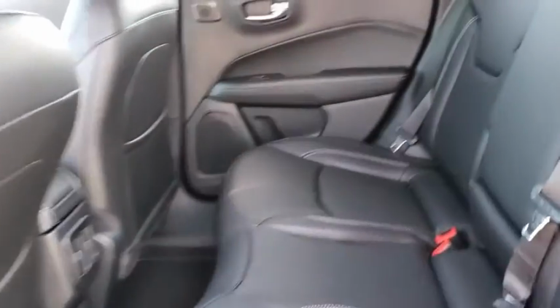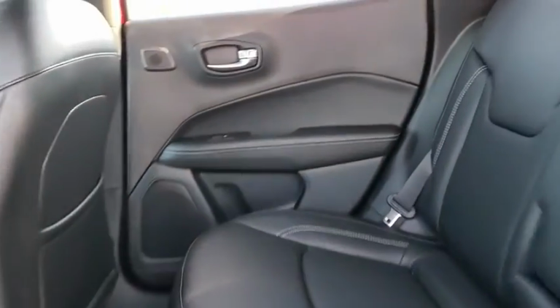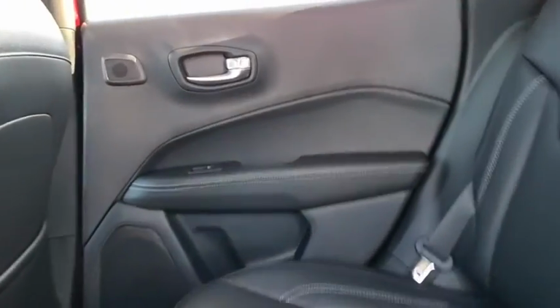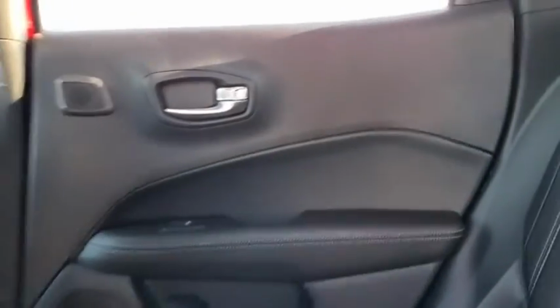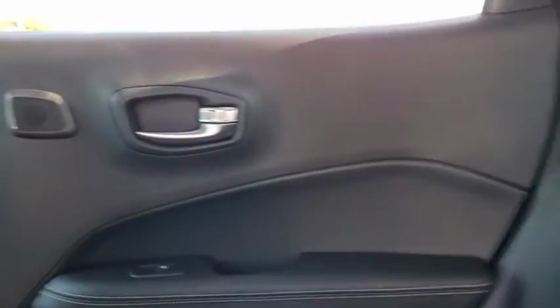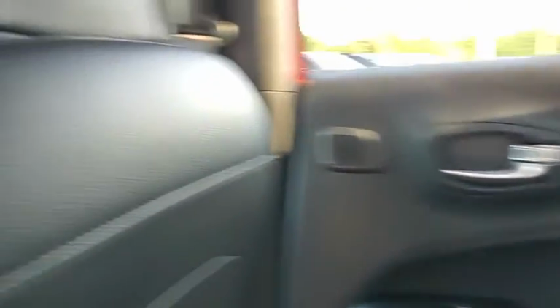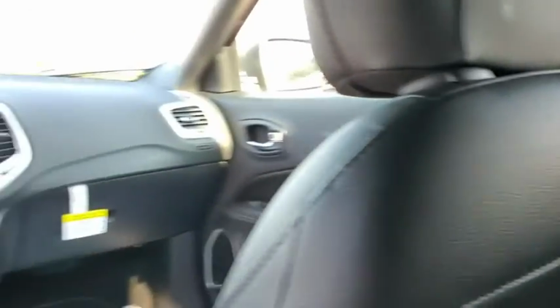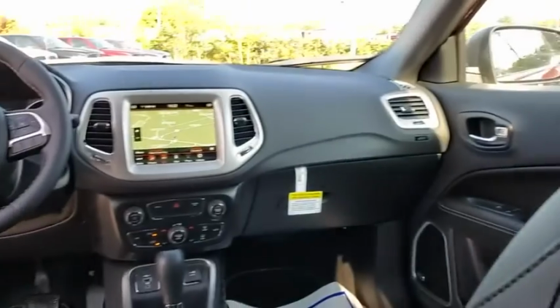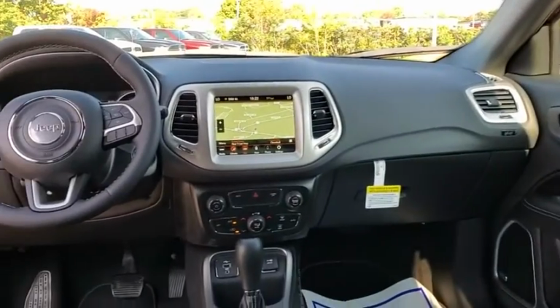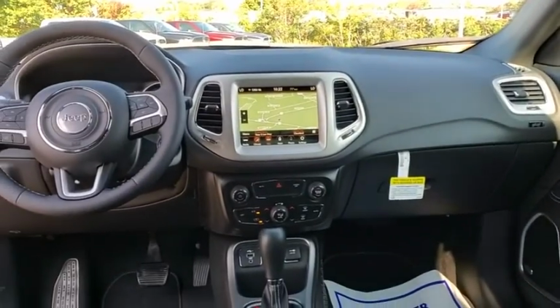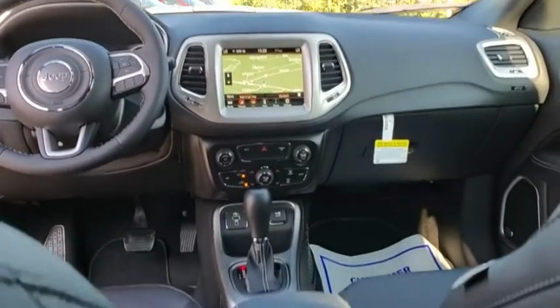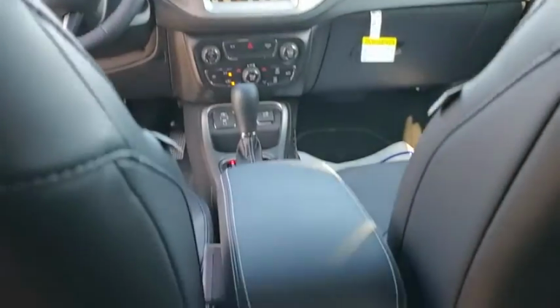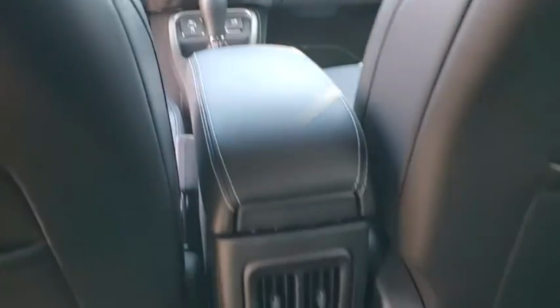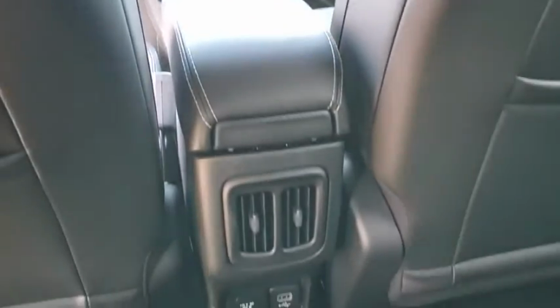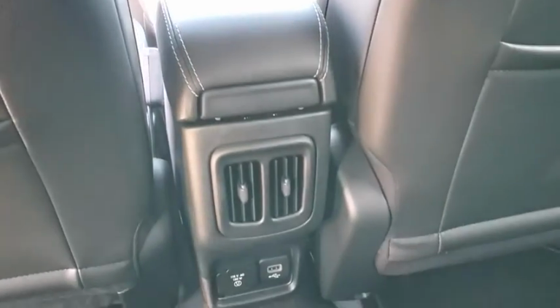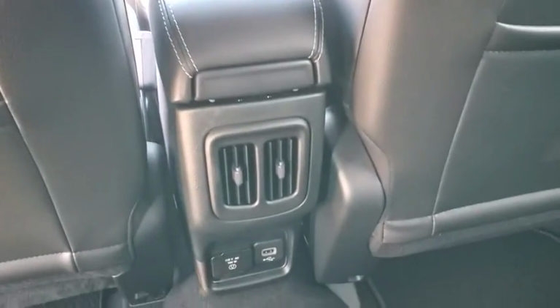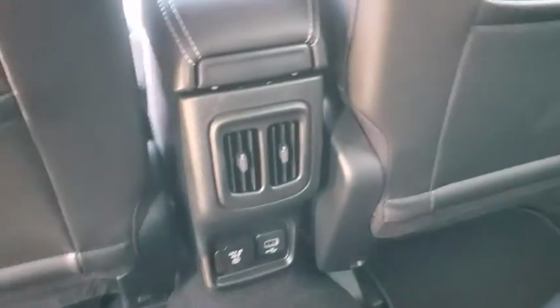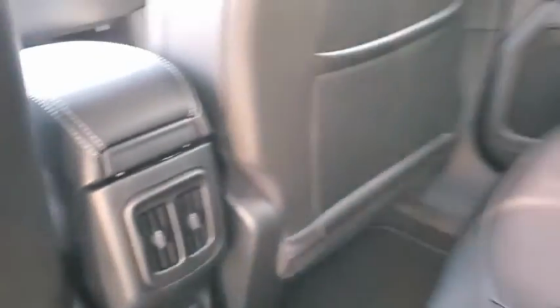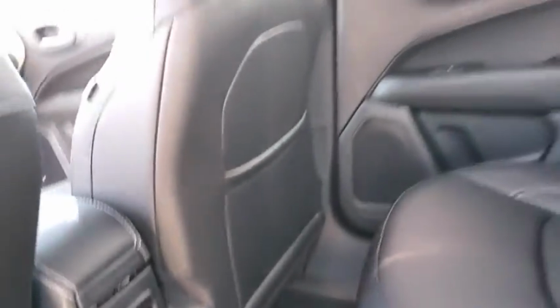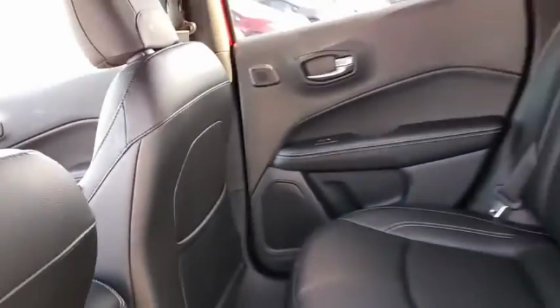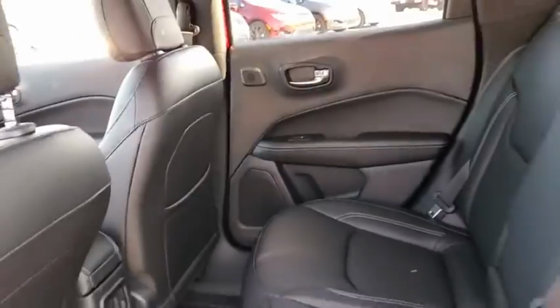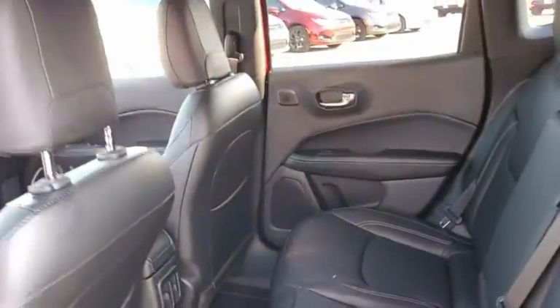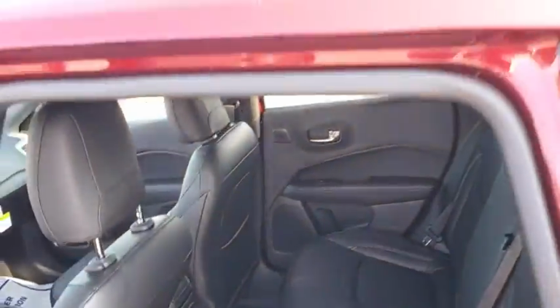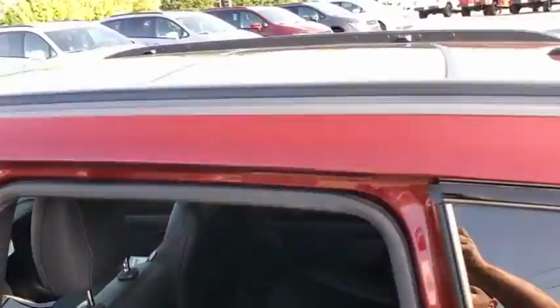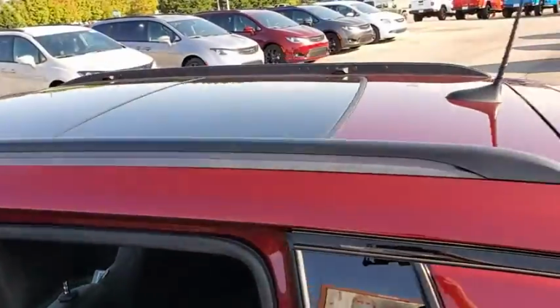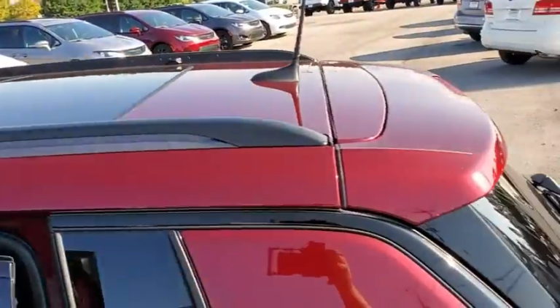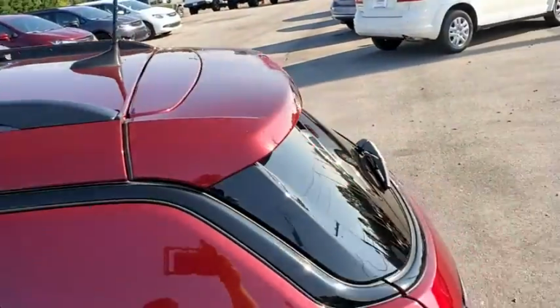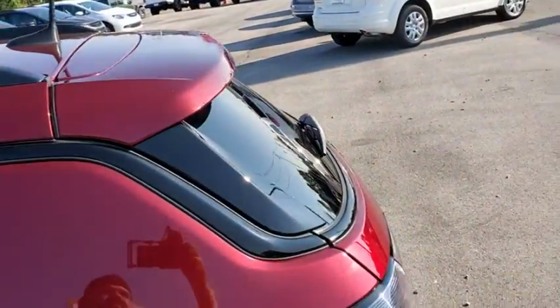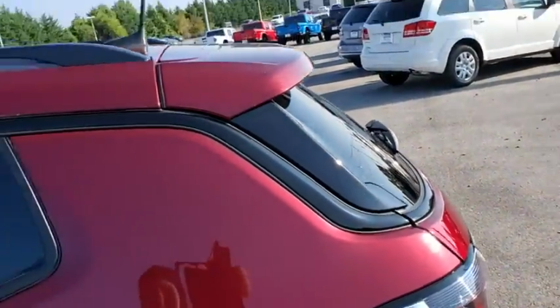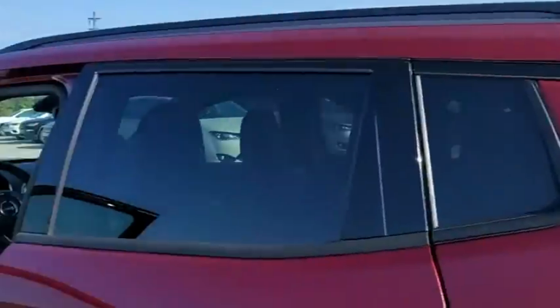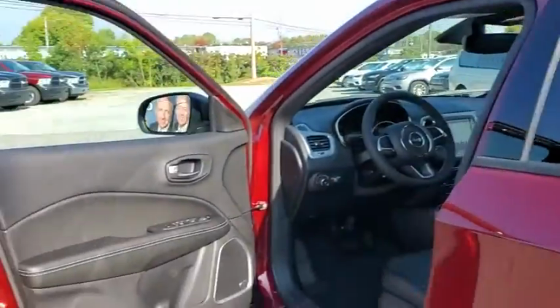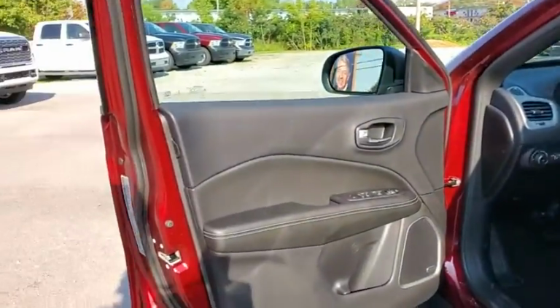Electronic stability control, rear window defroster, power windows, fog lights, leather upholstery, brake assist, tachometer, overhead console, remote keyless entry, panic alarm, front reading lamps.